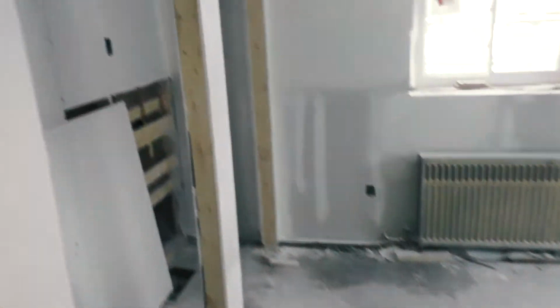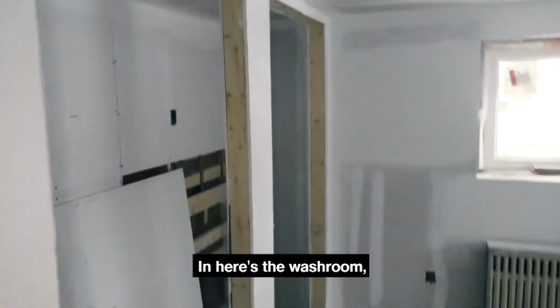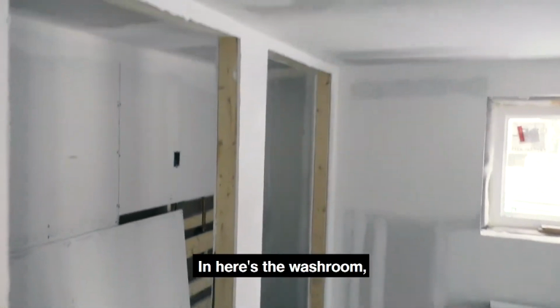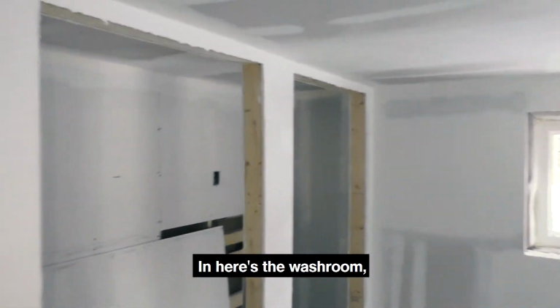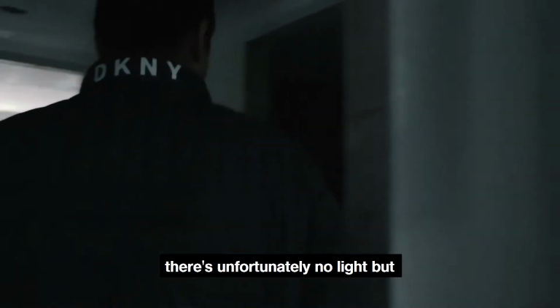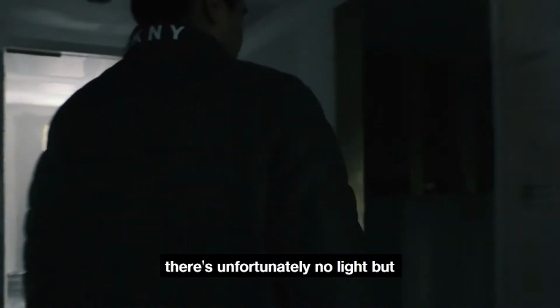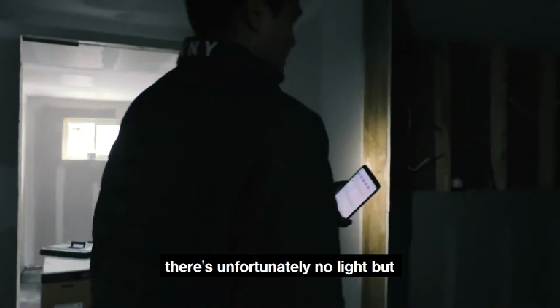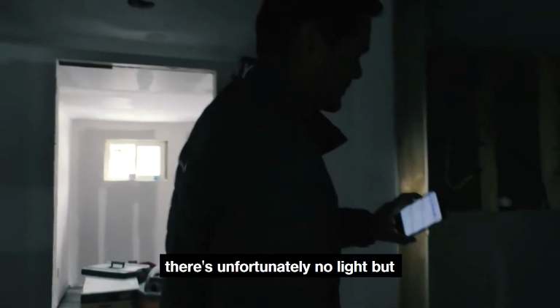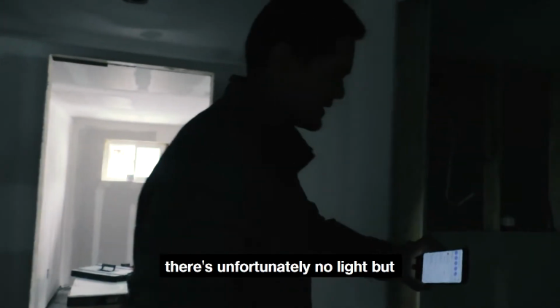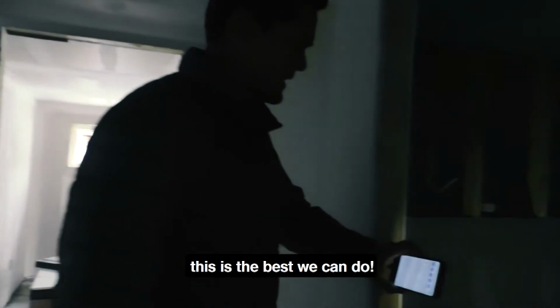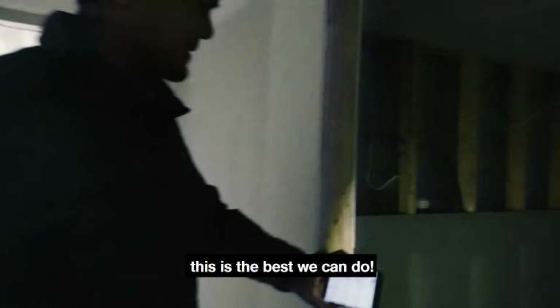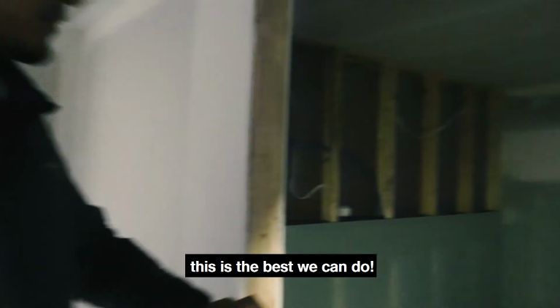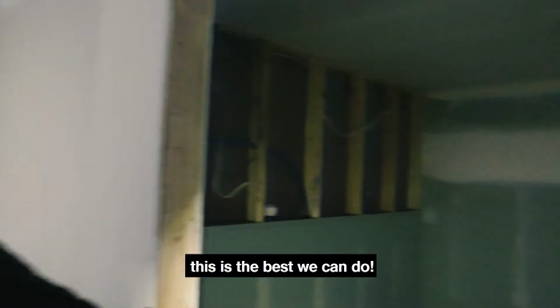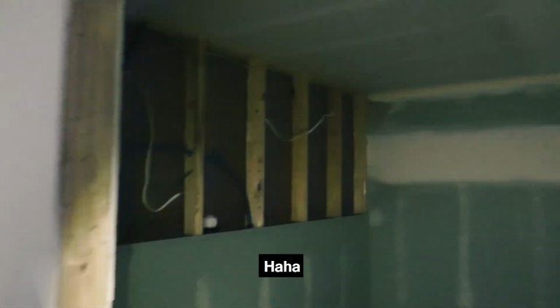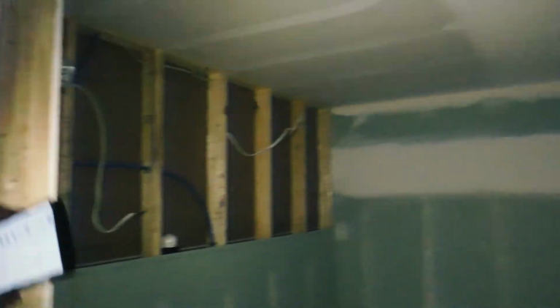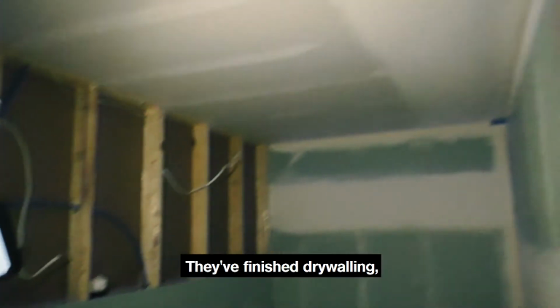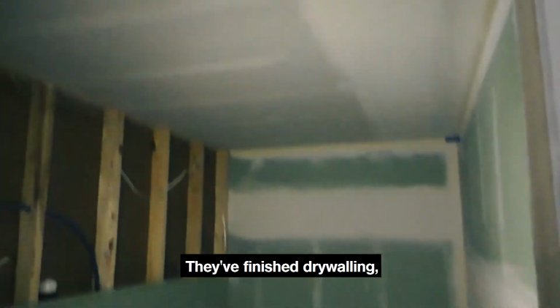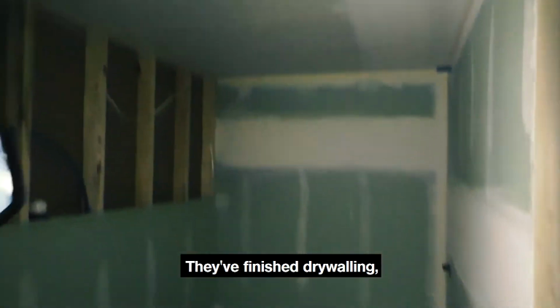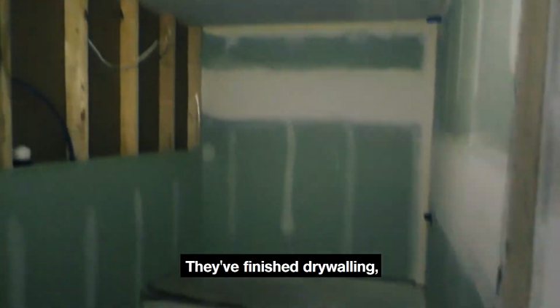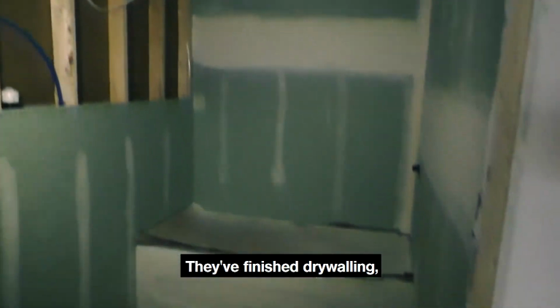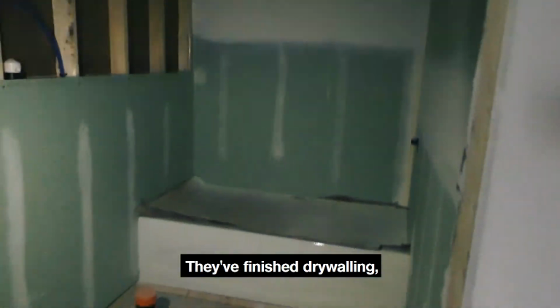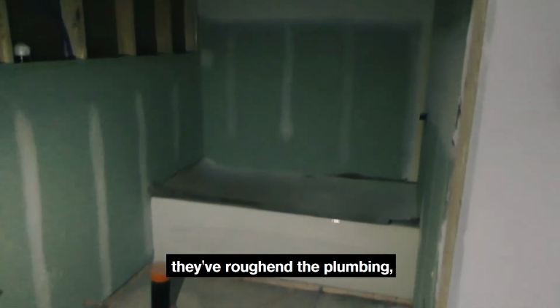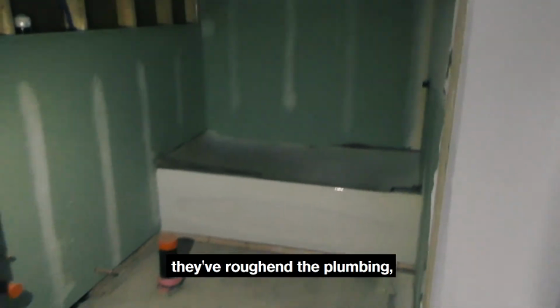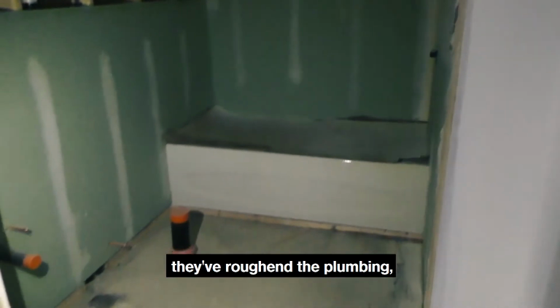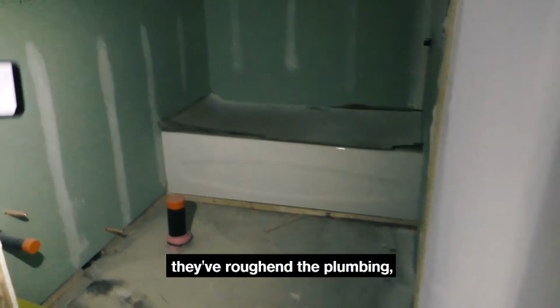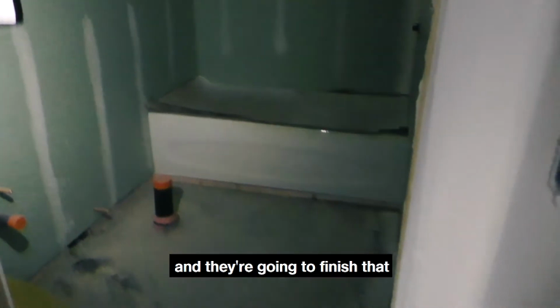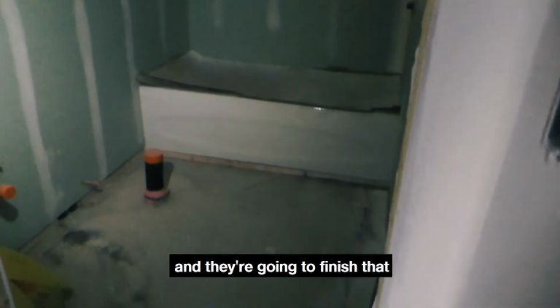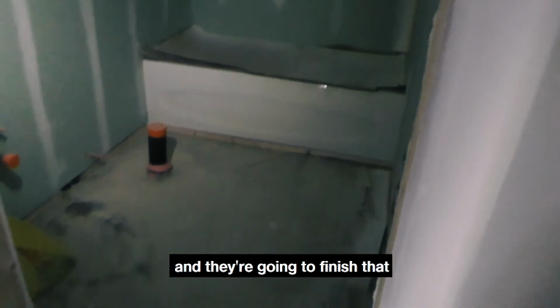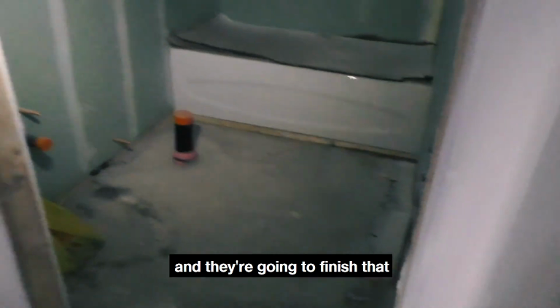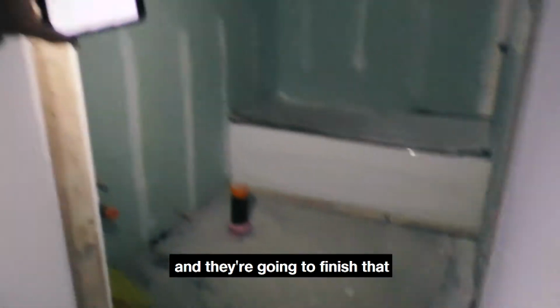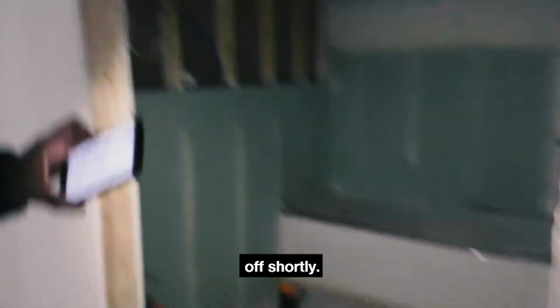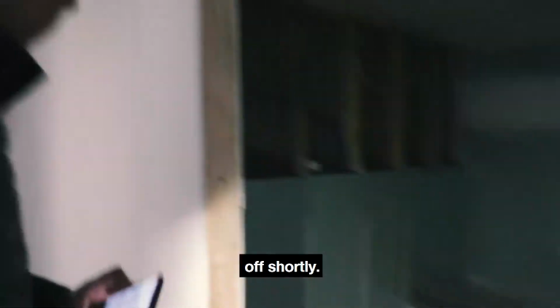In here is the washroom — unfortunately there's no light right now, but this is the best we can do at this stage. They've finished drywalling, roughed in the plumbing, and they're going to finish that off shortly.